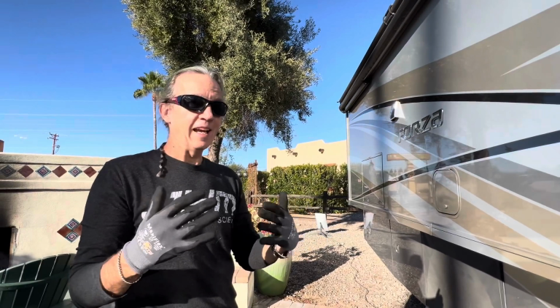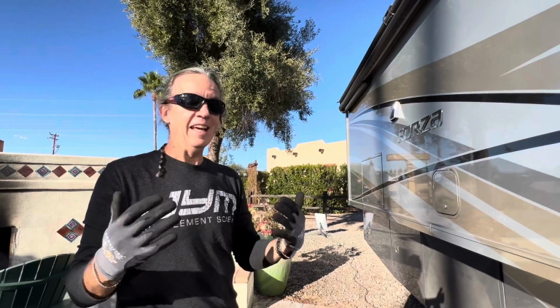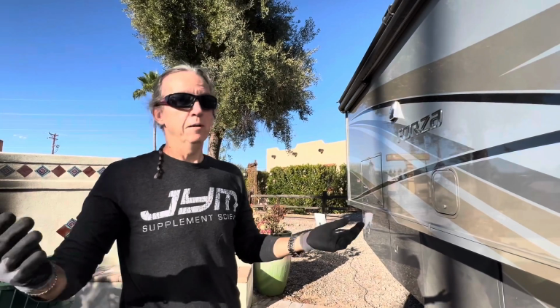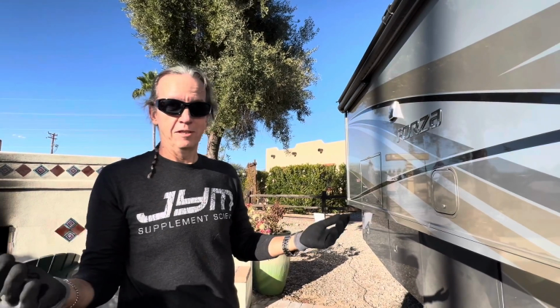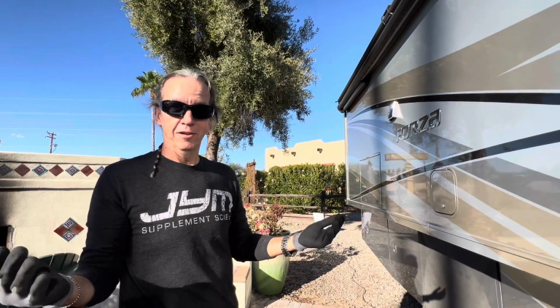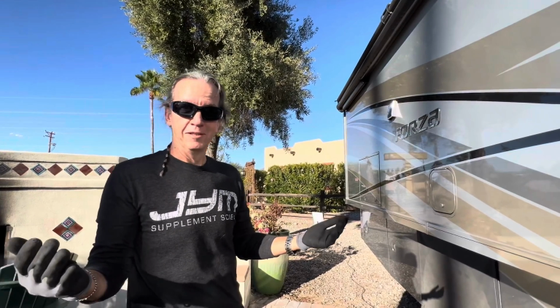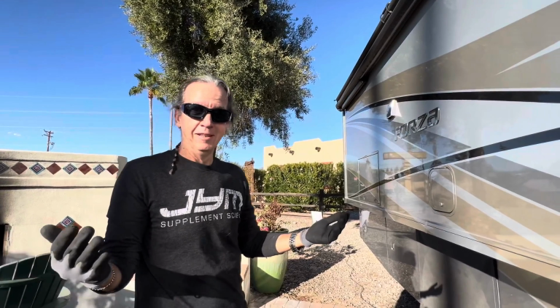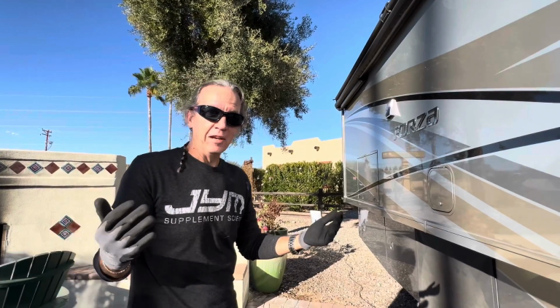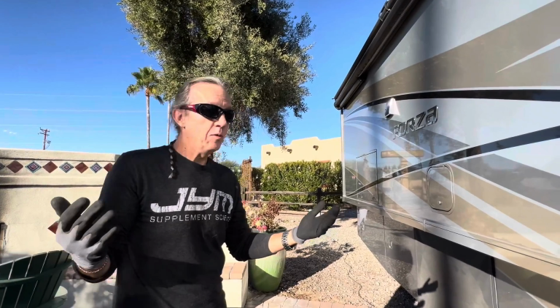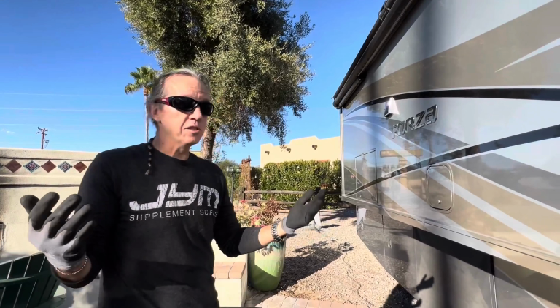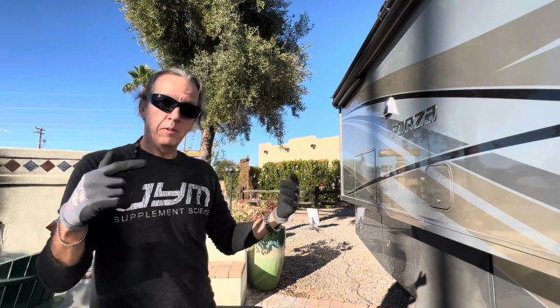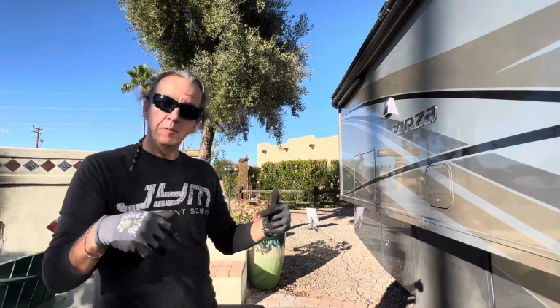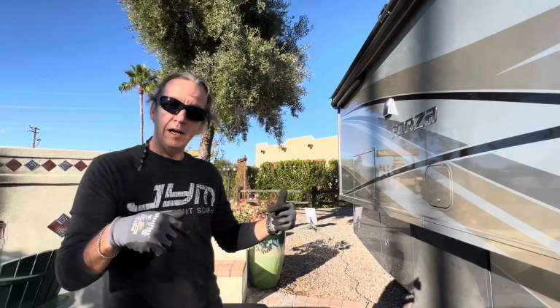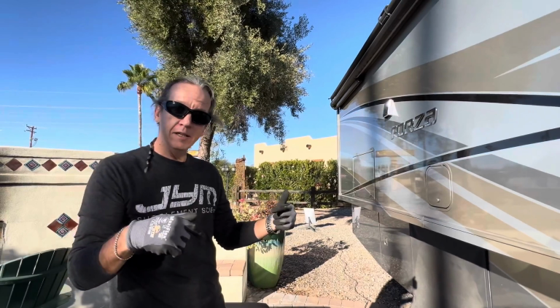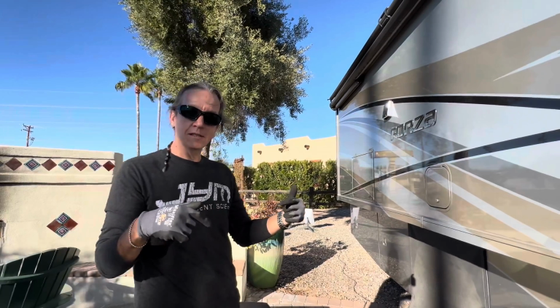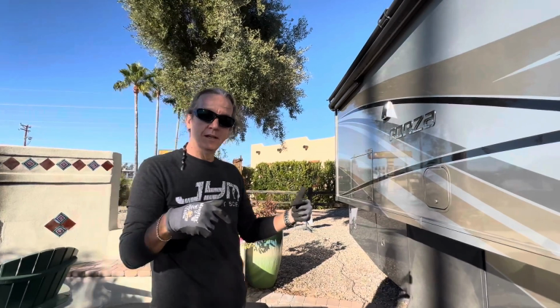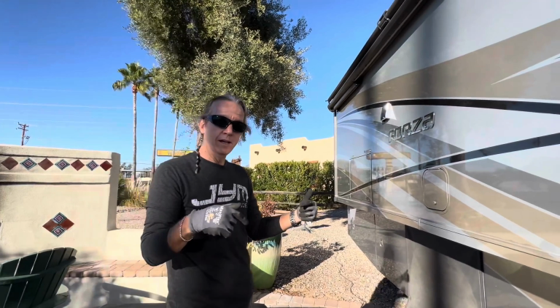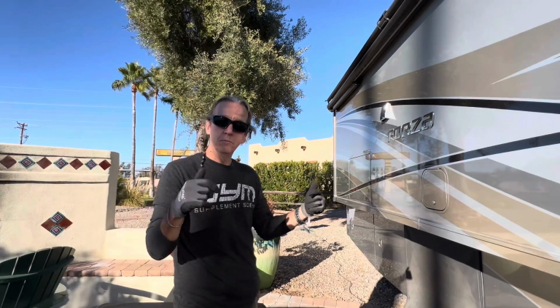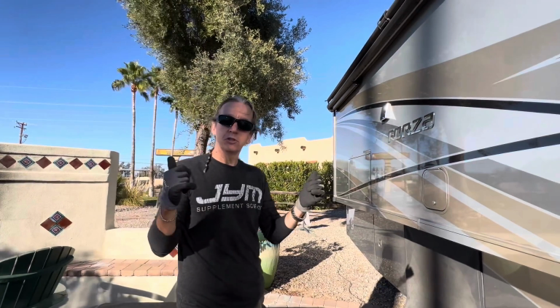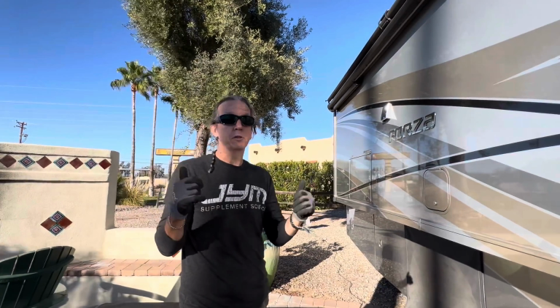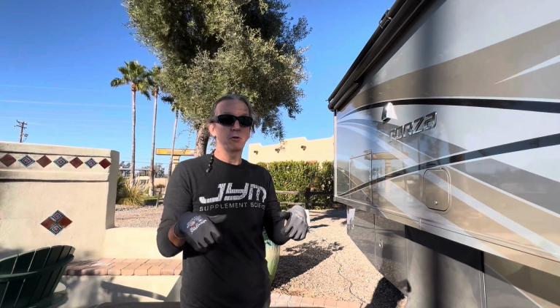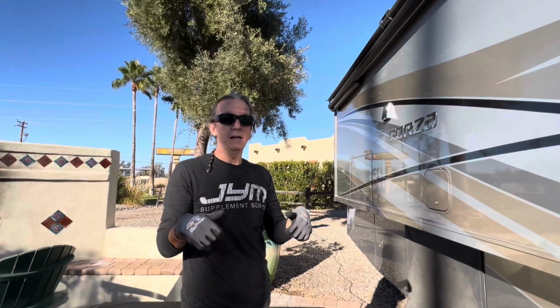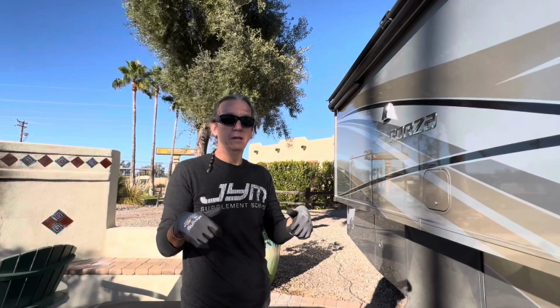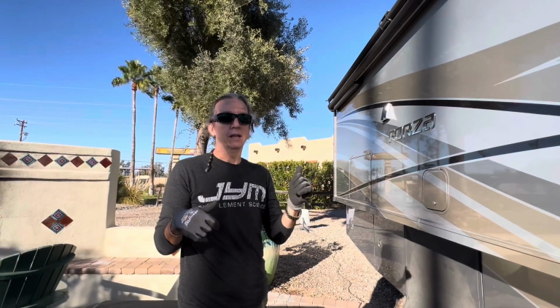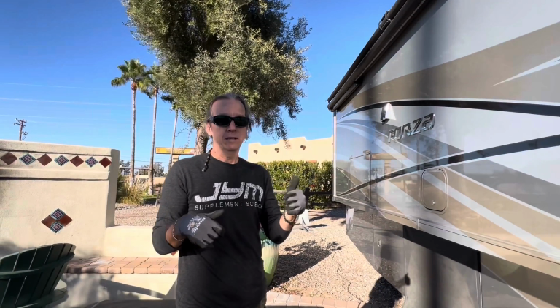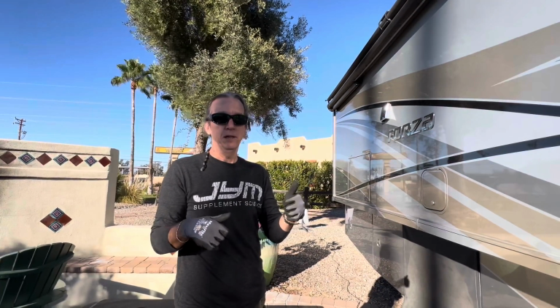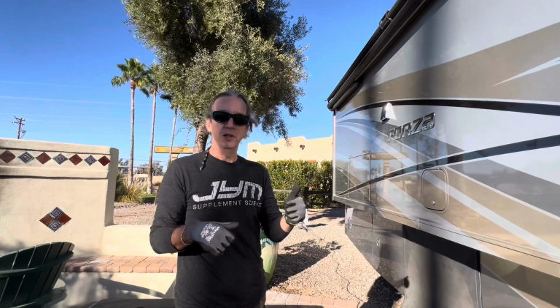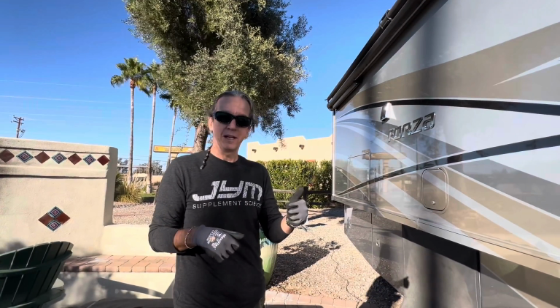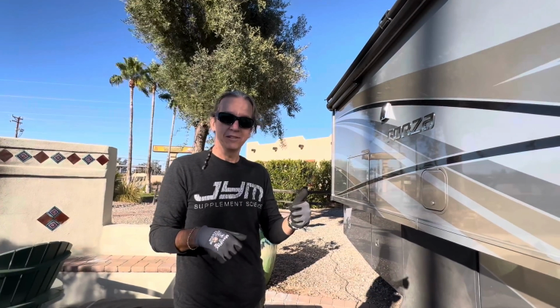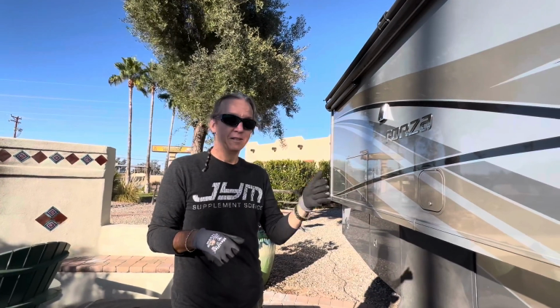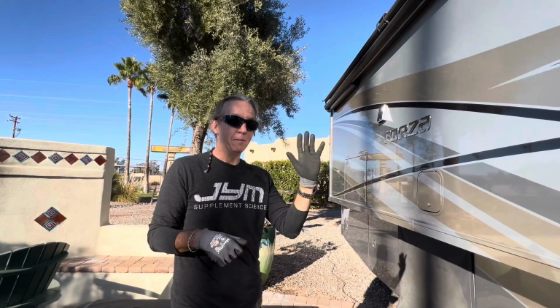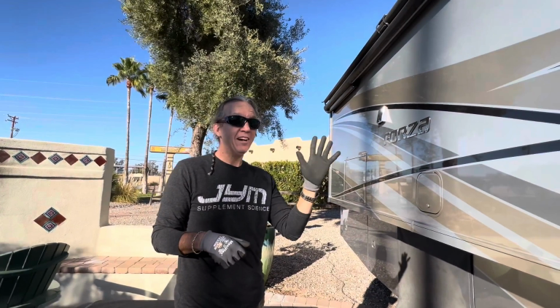That's it! If you have any questions, post them in the comments, and be sure to subscribe and click the bell for notifications. Bye y'all.